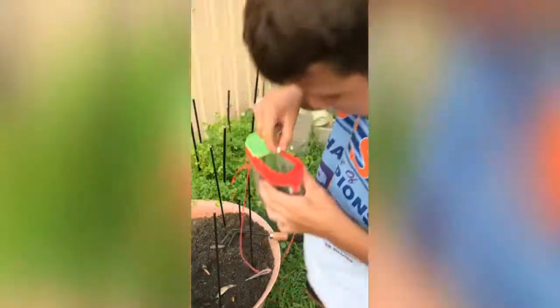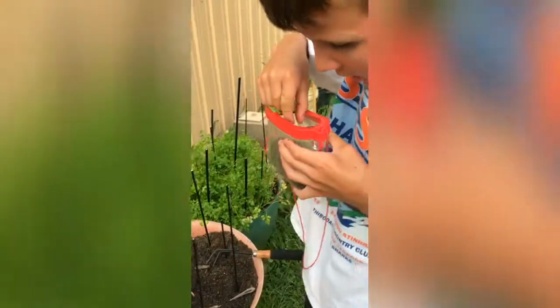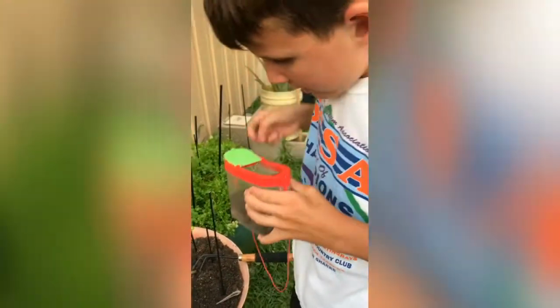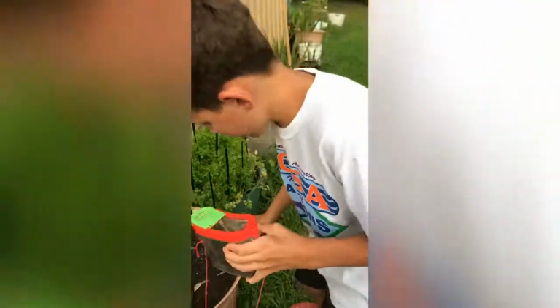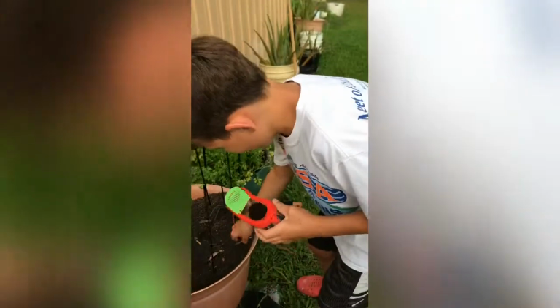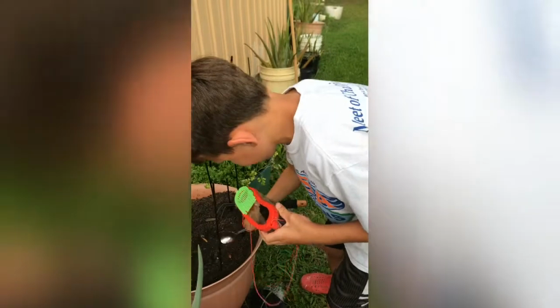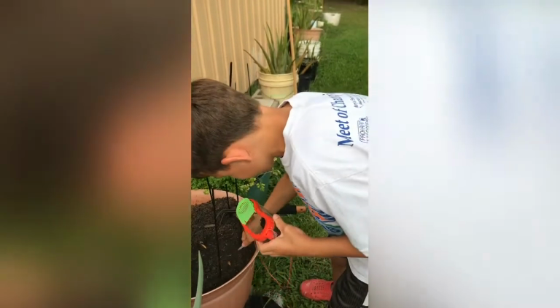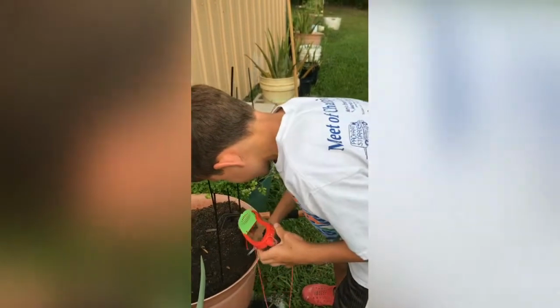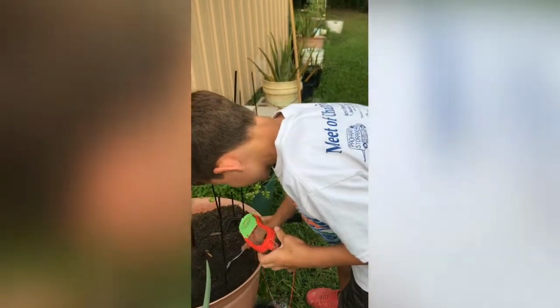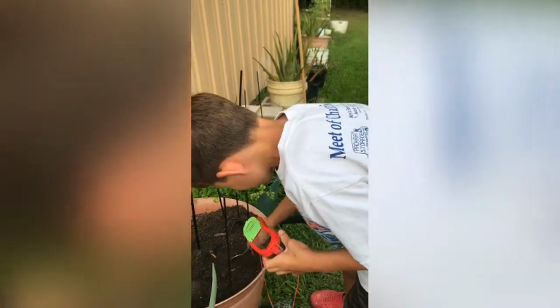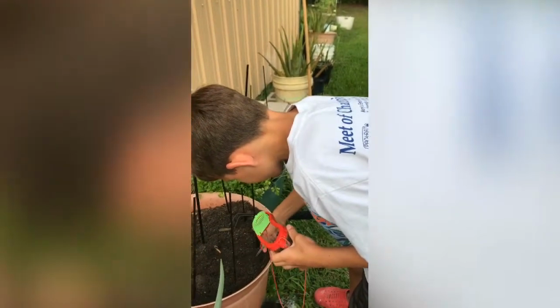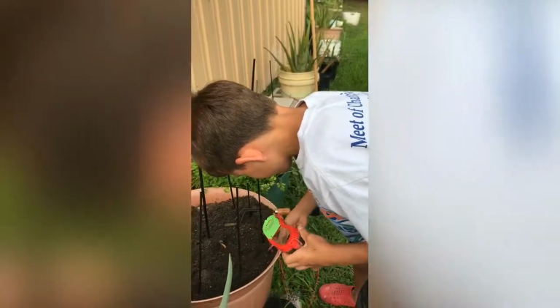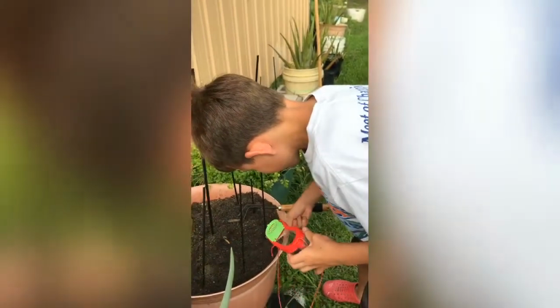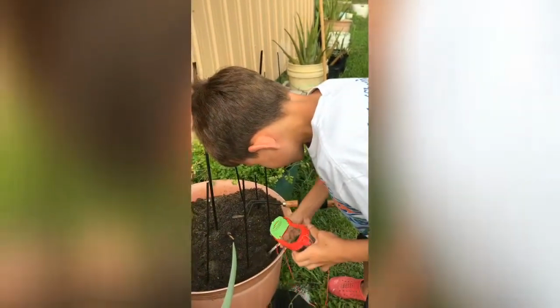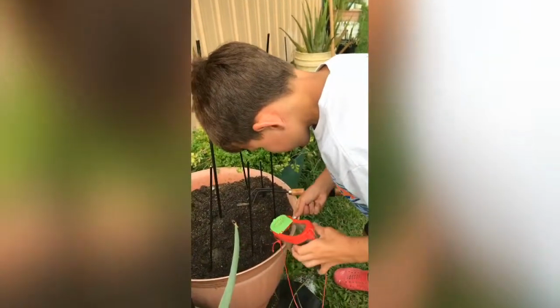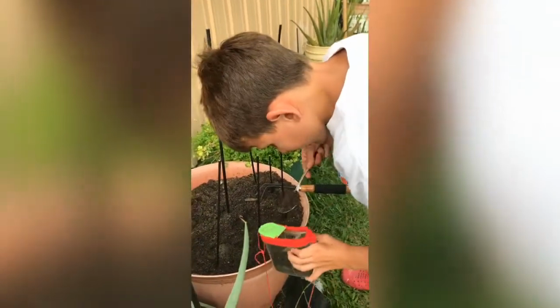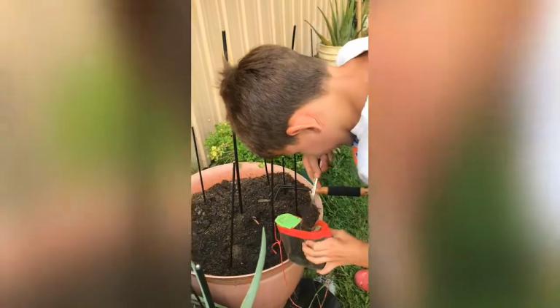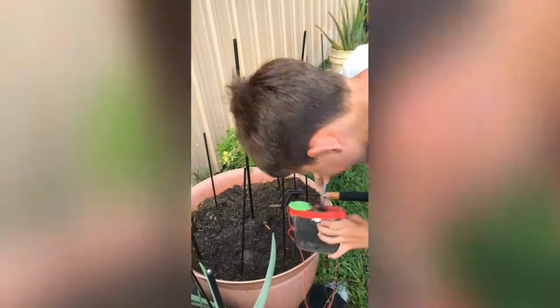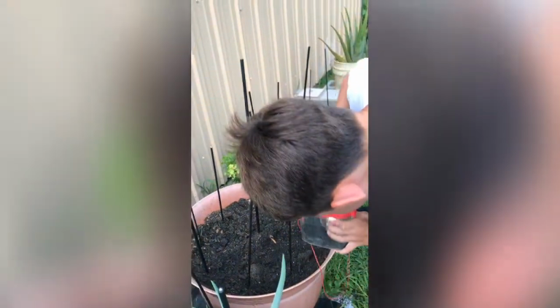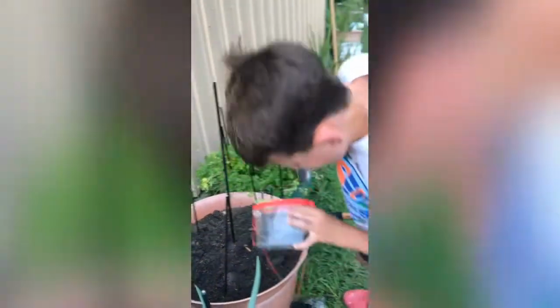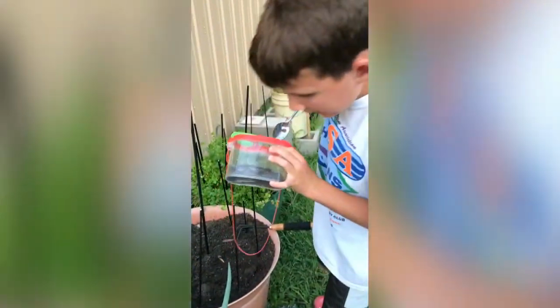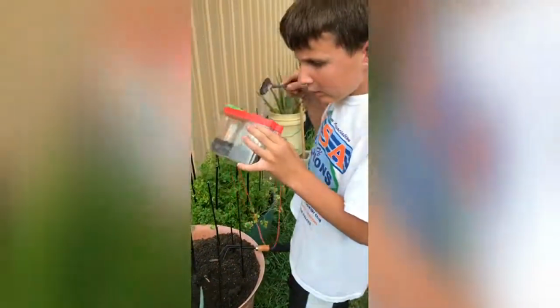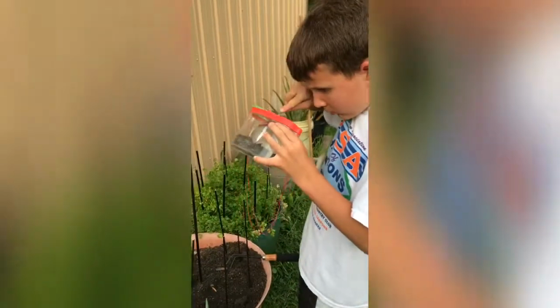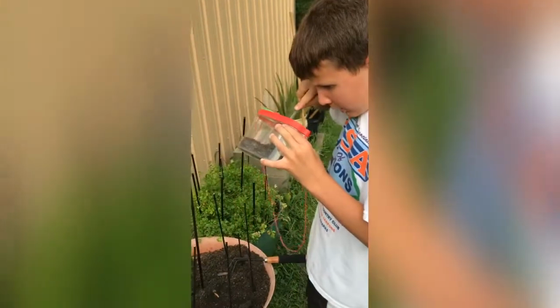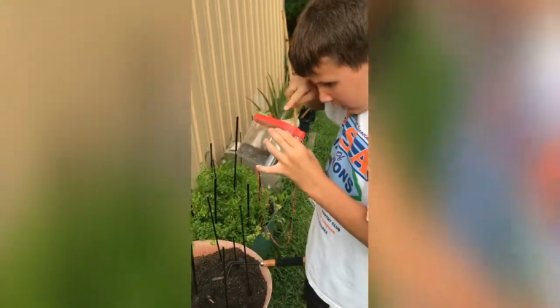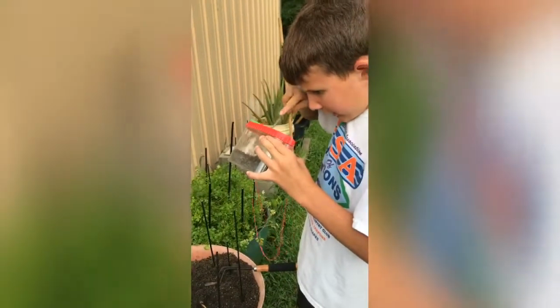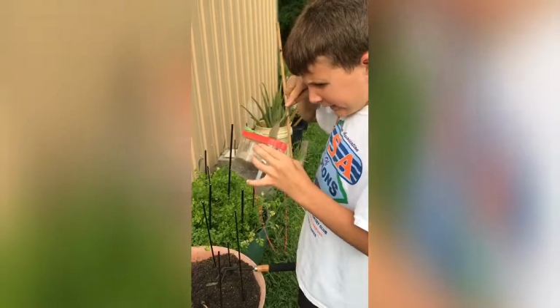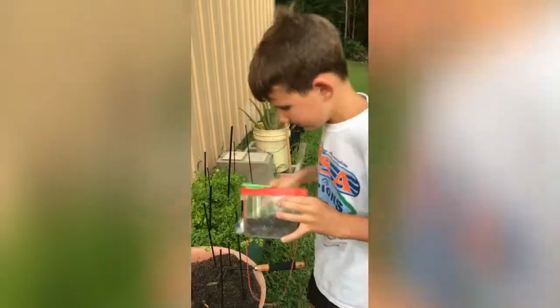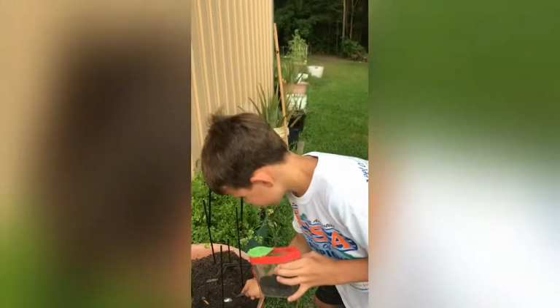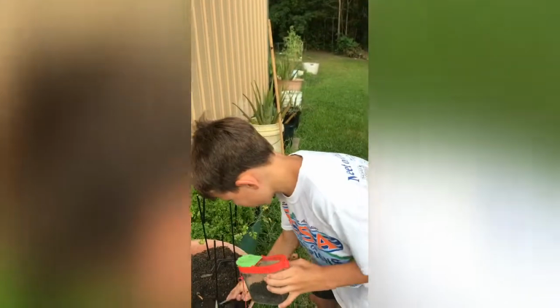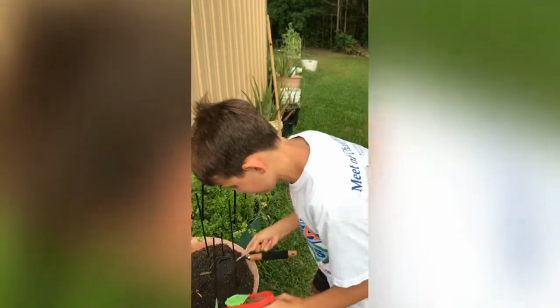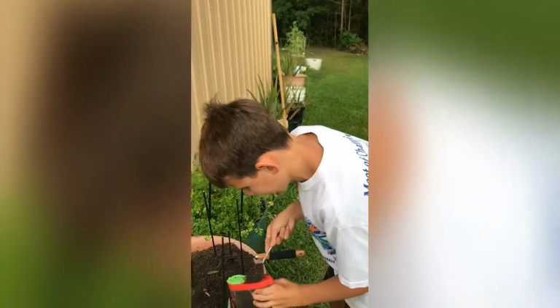Hey buddy. Now I'm going to get one spoon and sprinkle it where he's hidden. I think he's hidden. One more just in case.